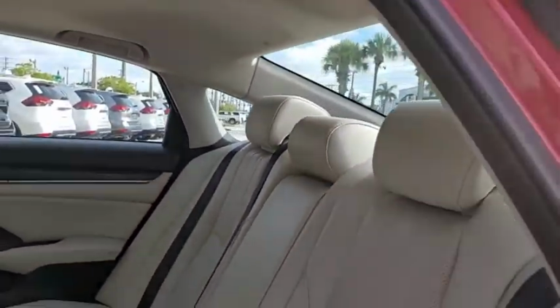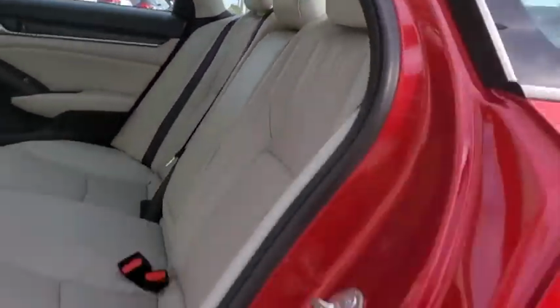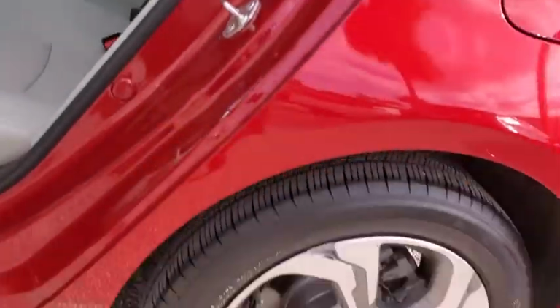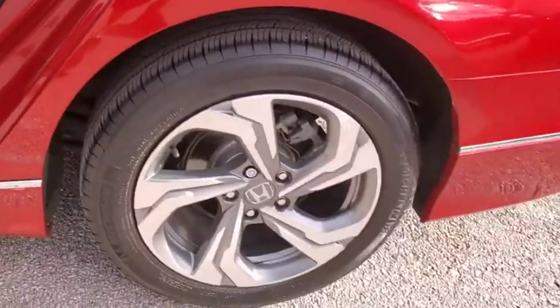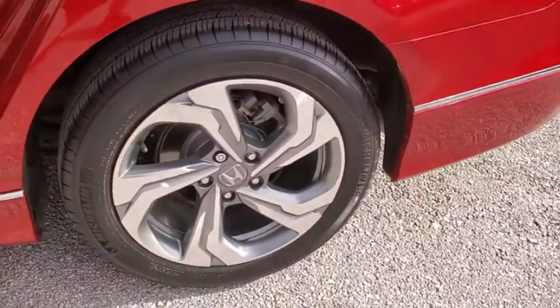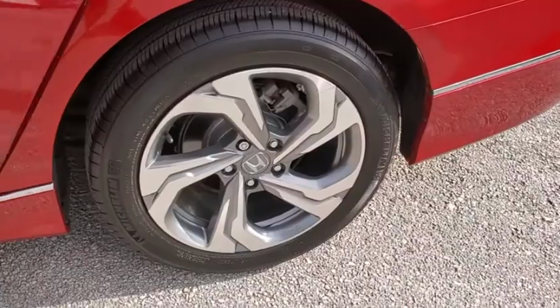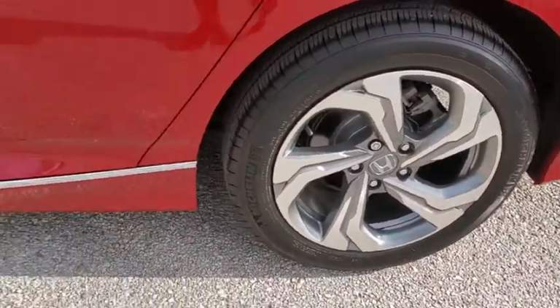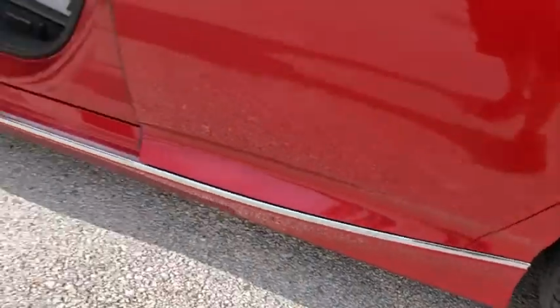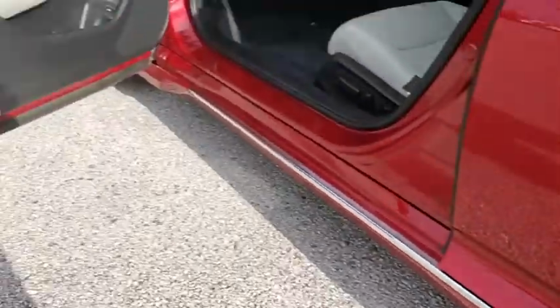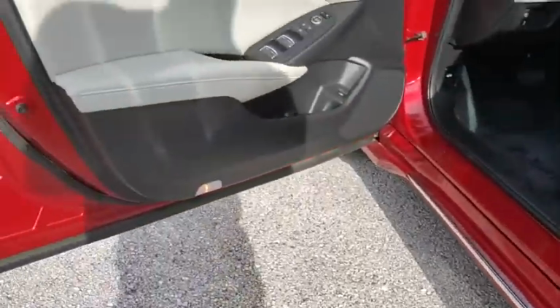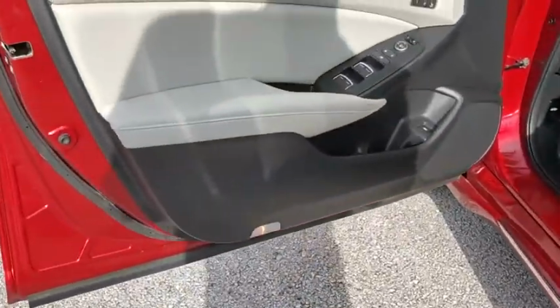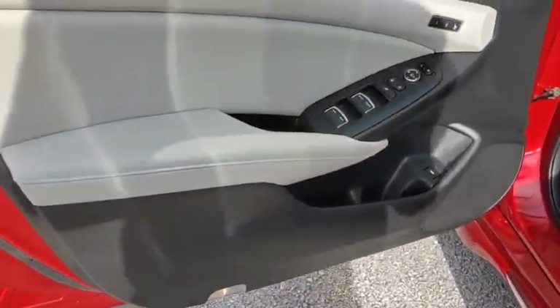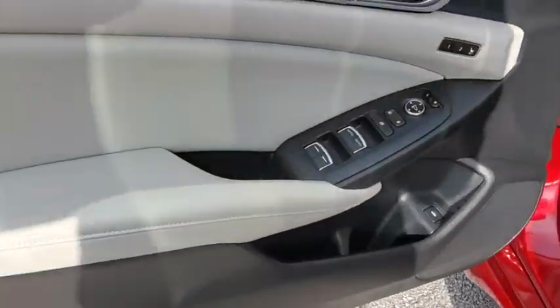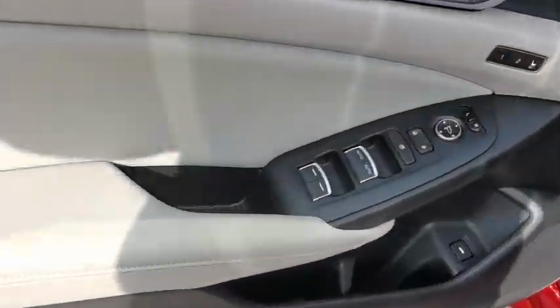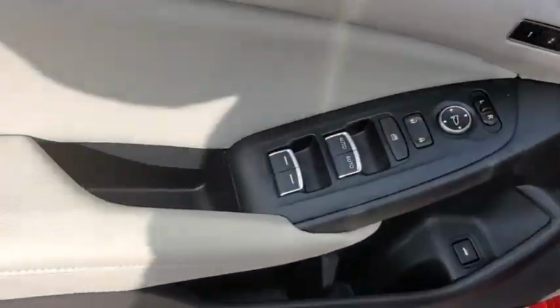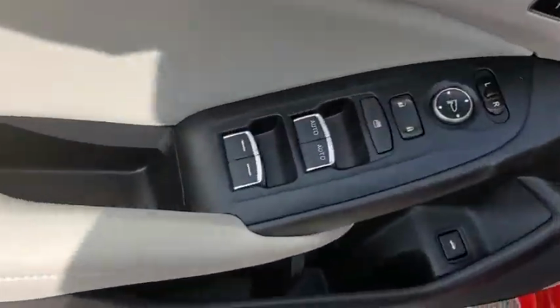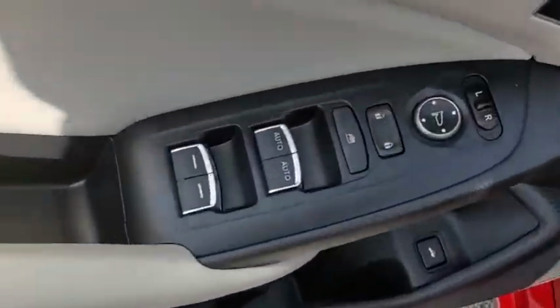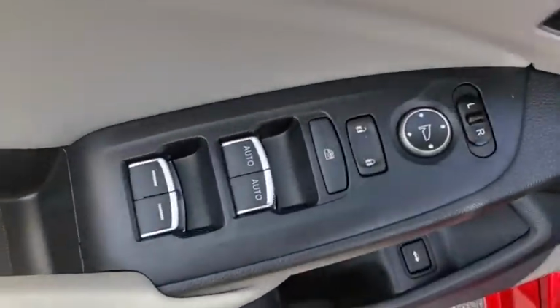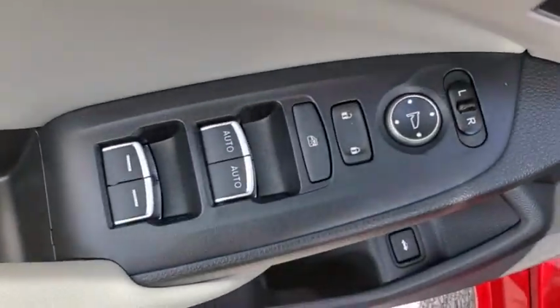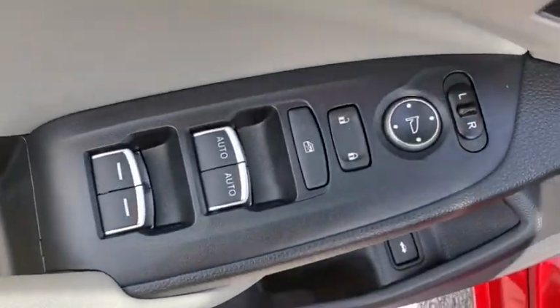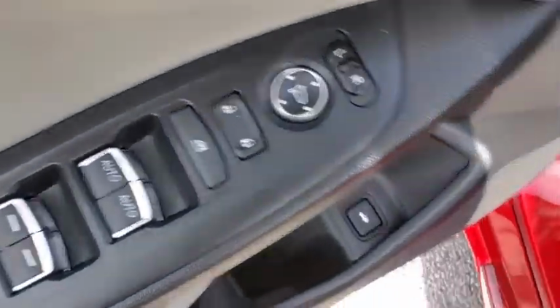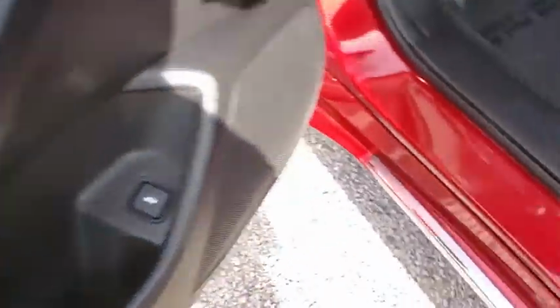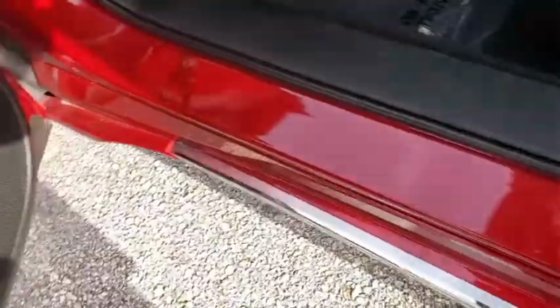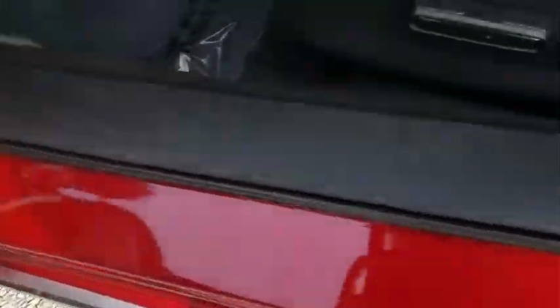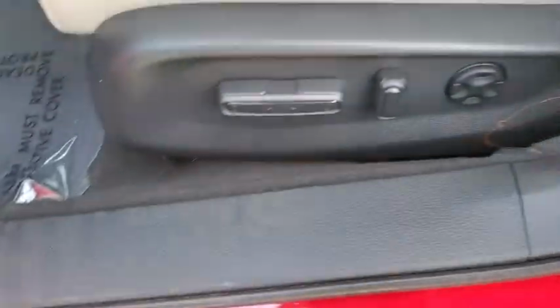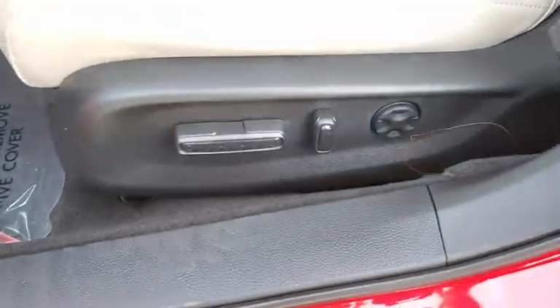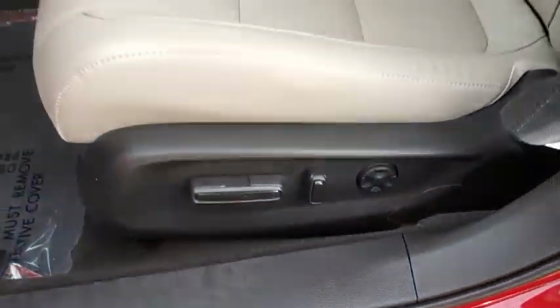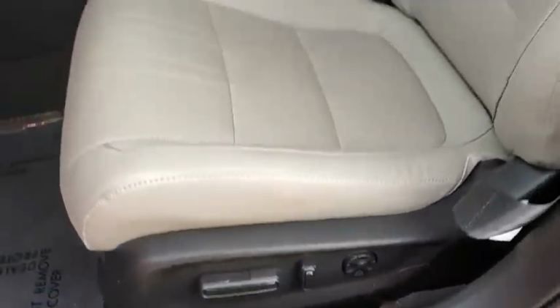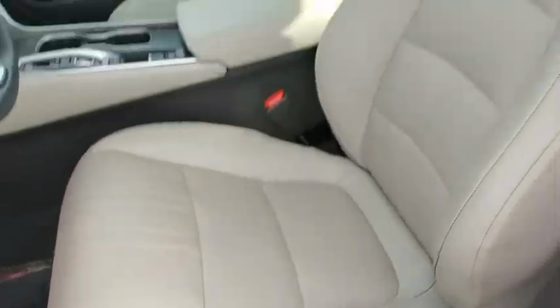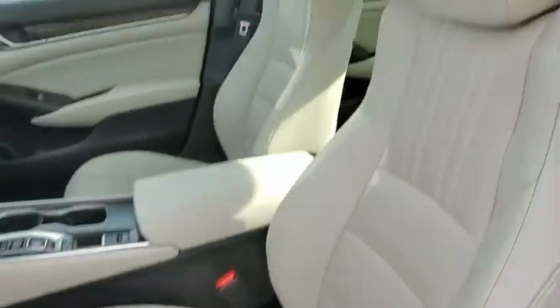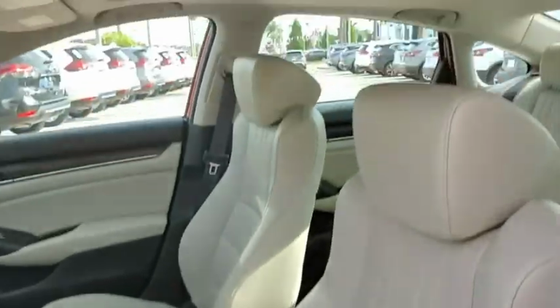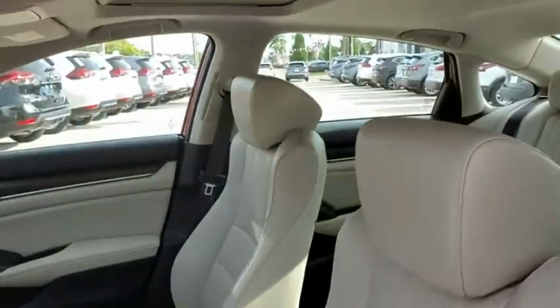Security system, electronic stability control, heated front seats, trip computer, overhead console, panic alarm, brake assist, power moonroof, tachometer.